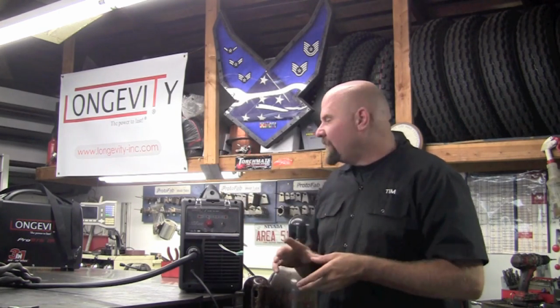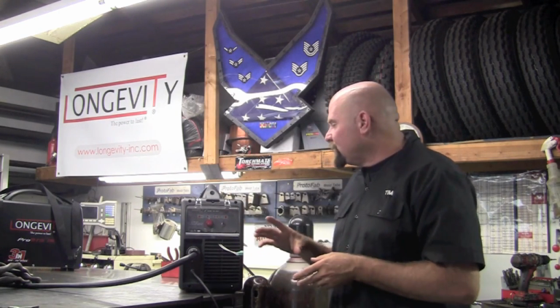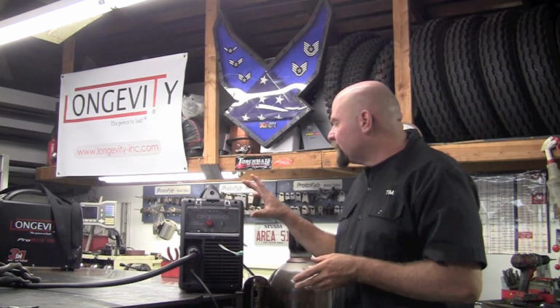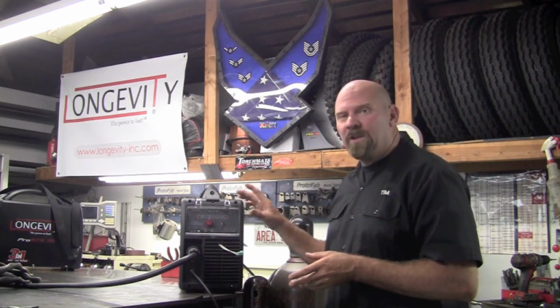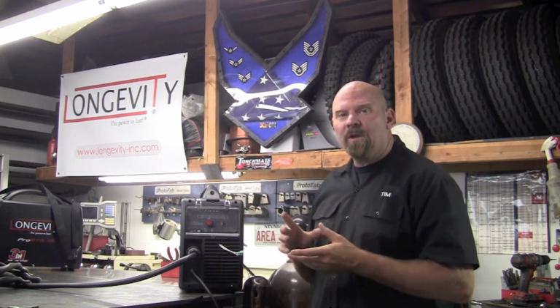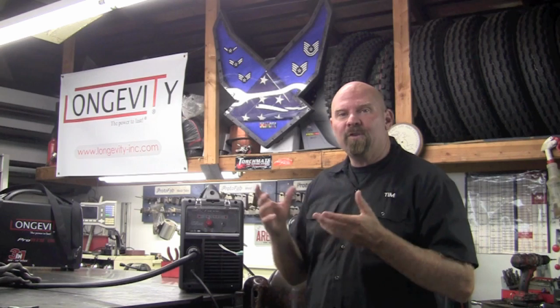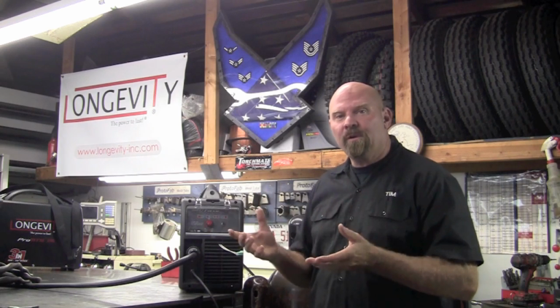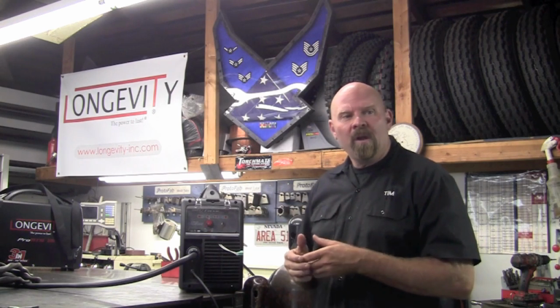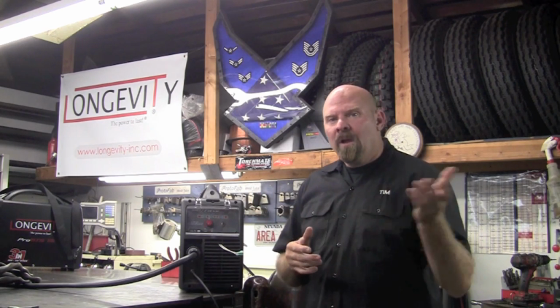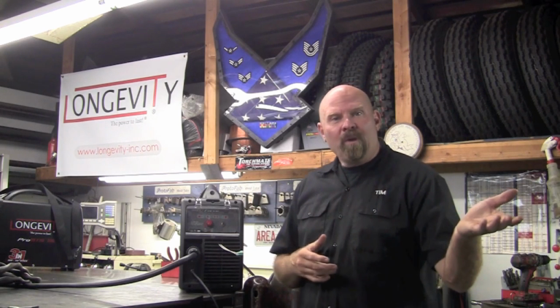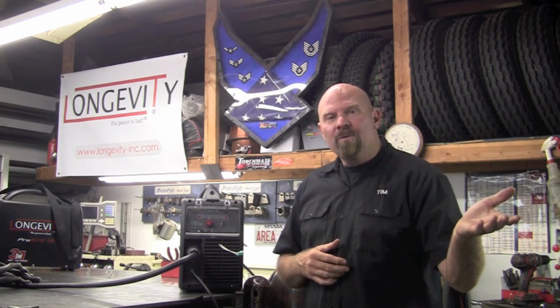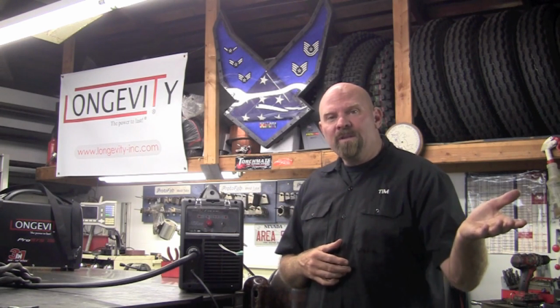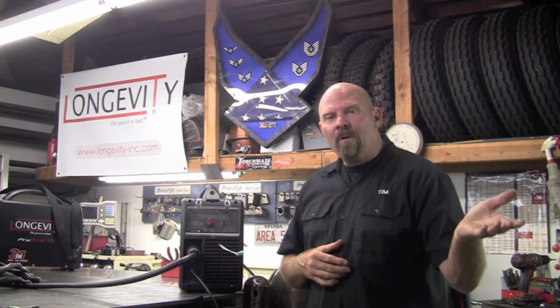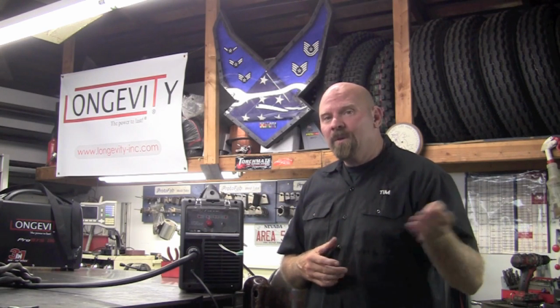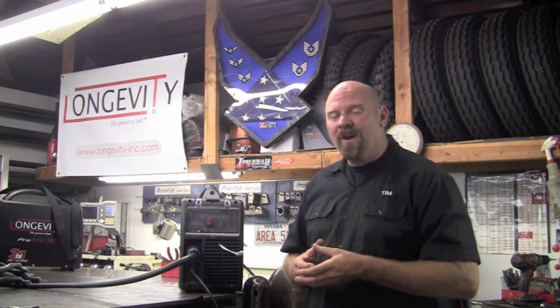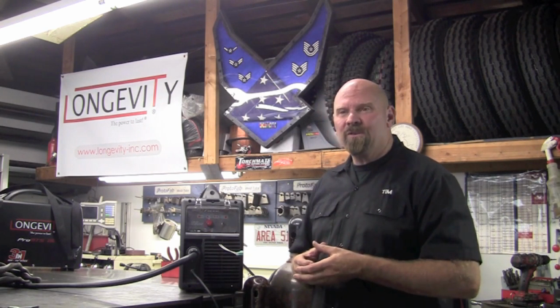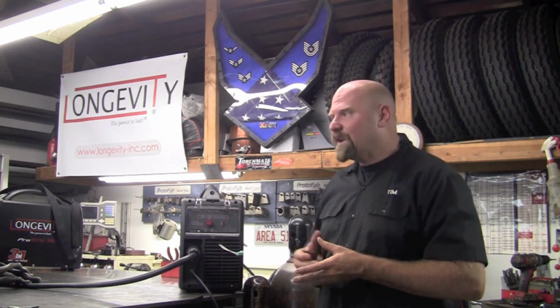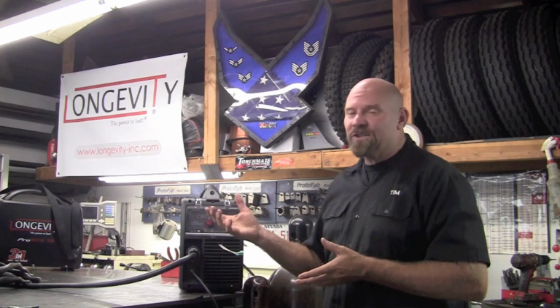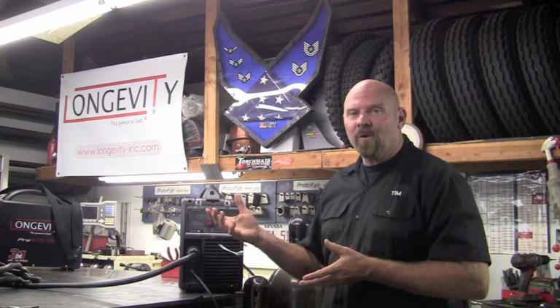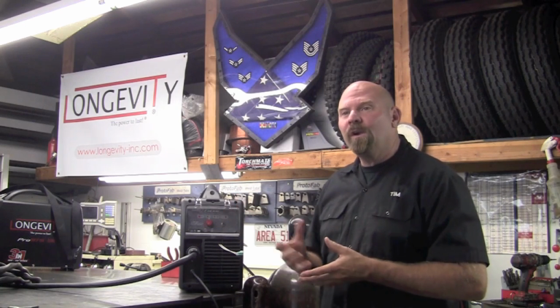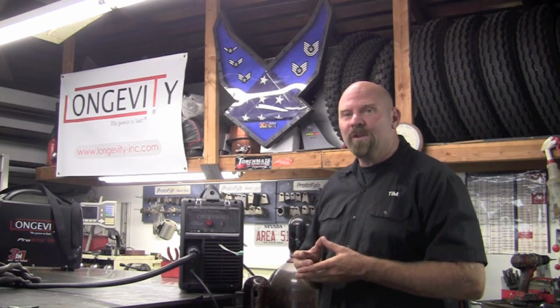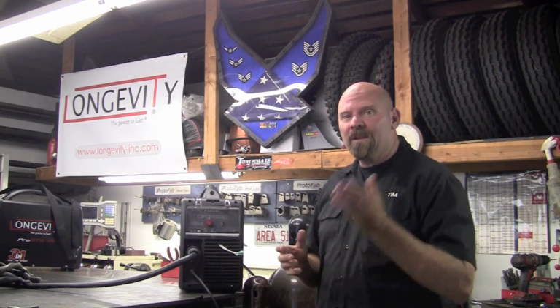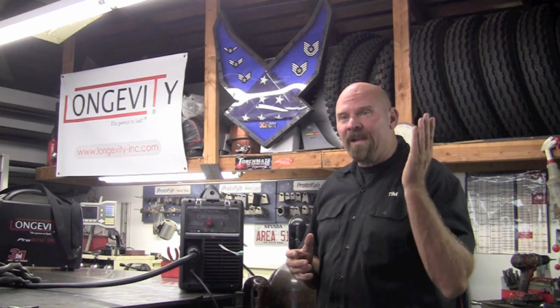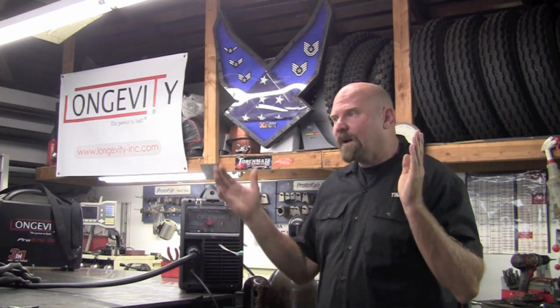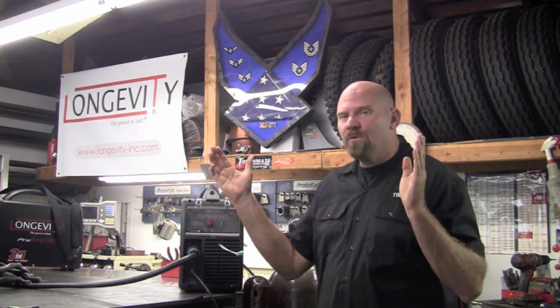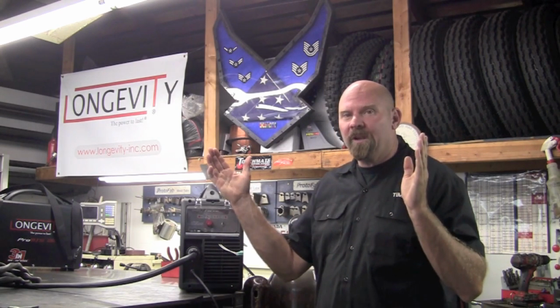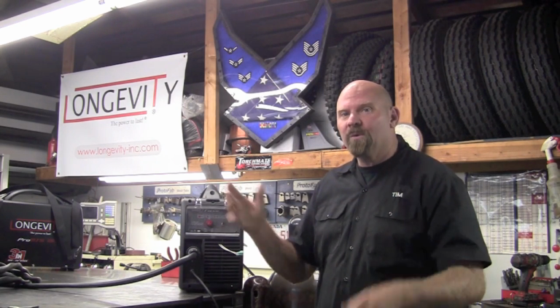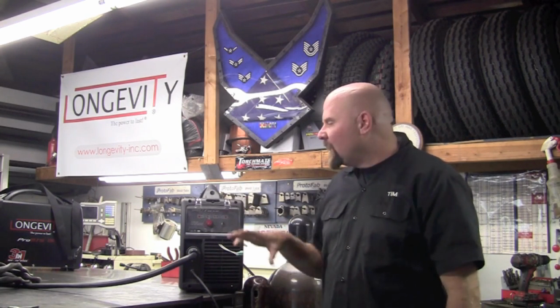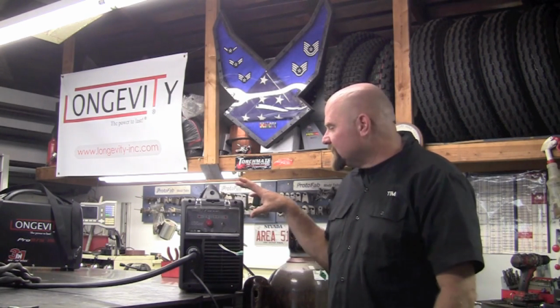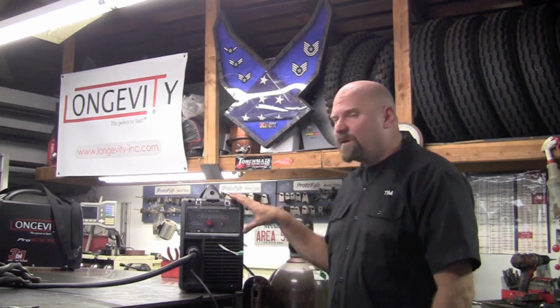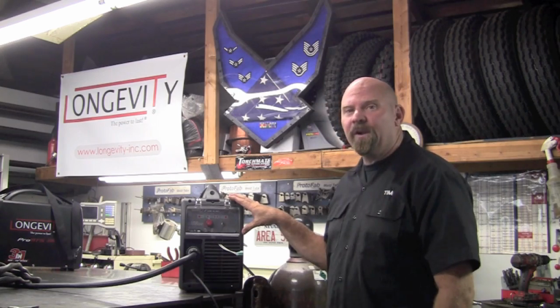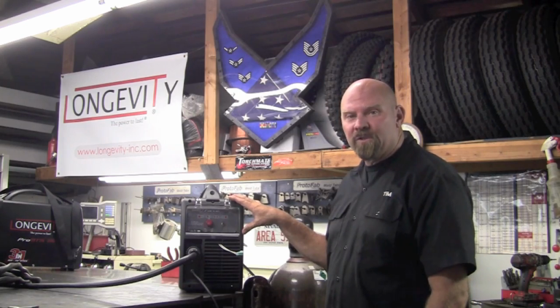That allows you to run this machine not only off of a generator or plug it into a 110 outlet, but you can also use it internationally or wherever you can get 95 to 280 volts. Makes this little unit very versatile.